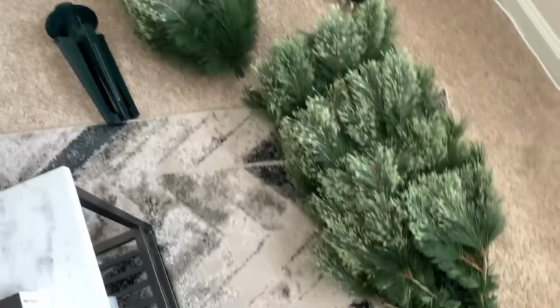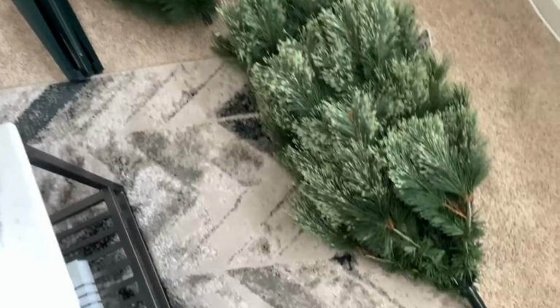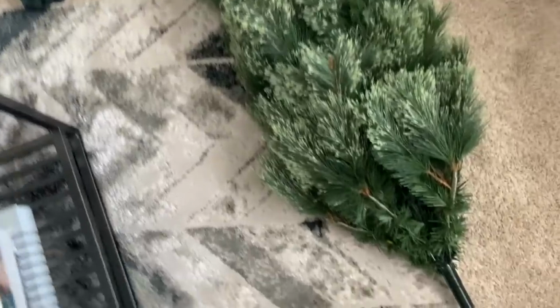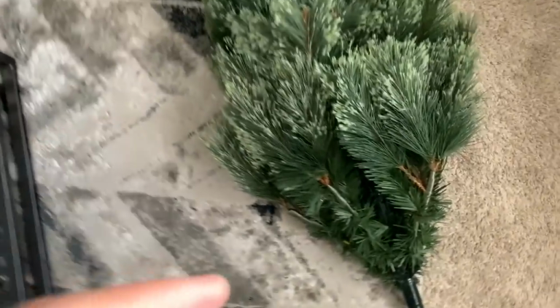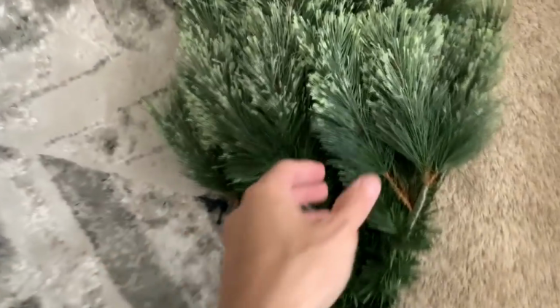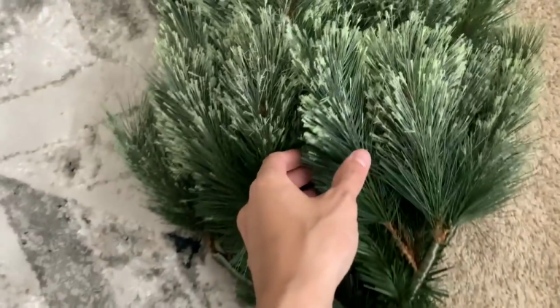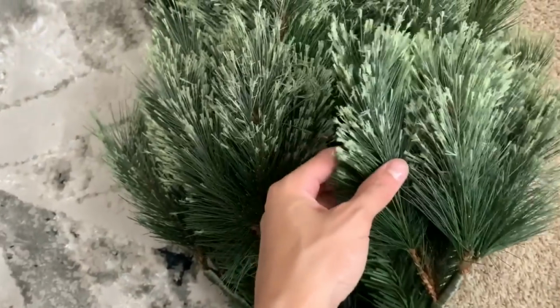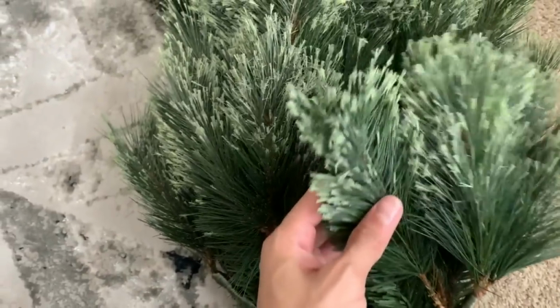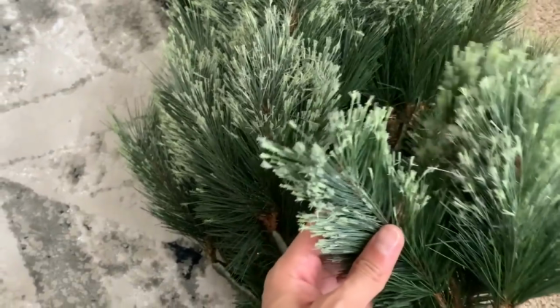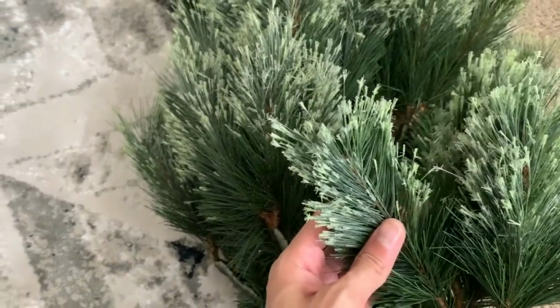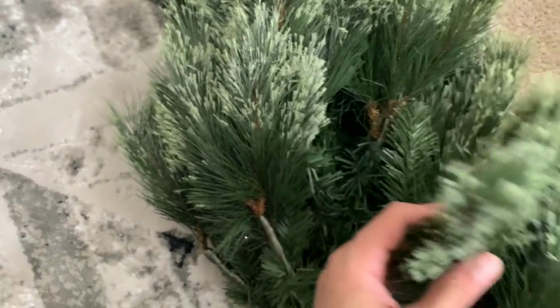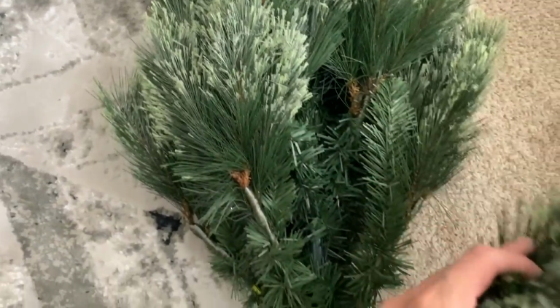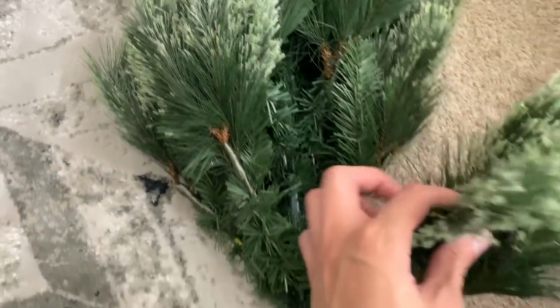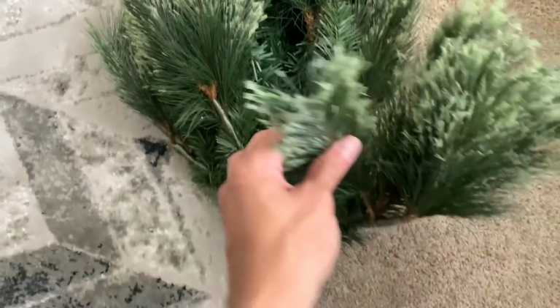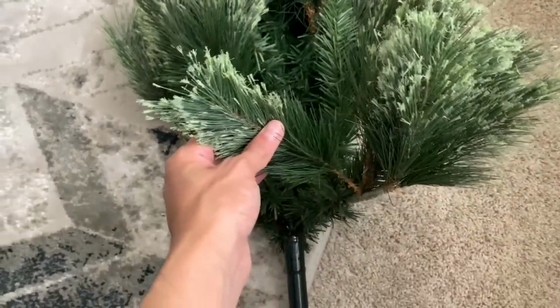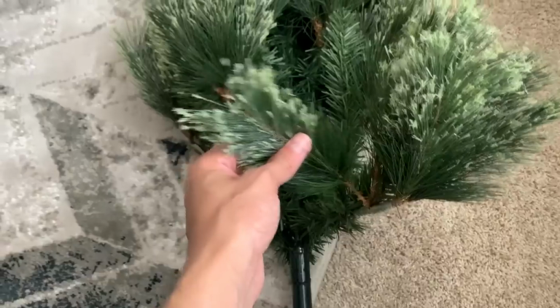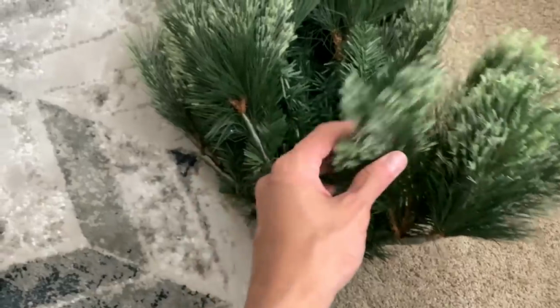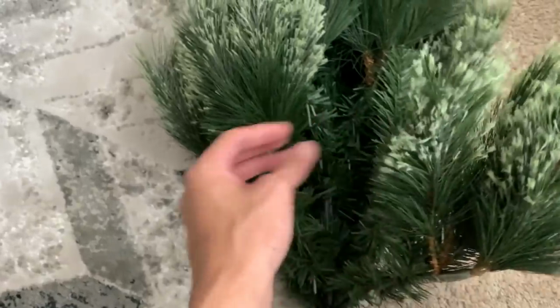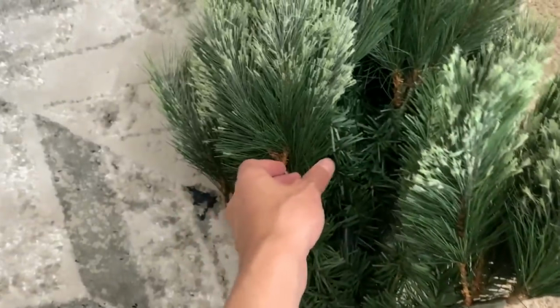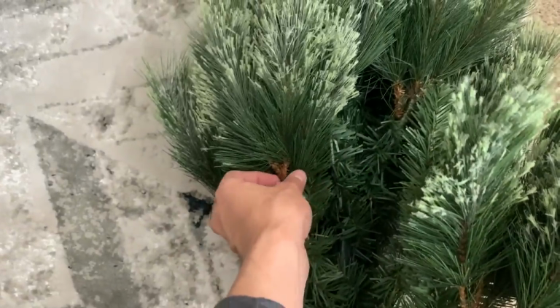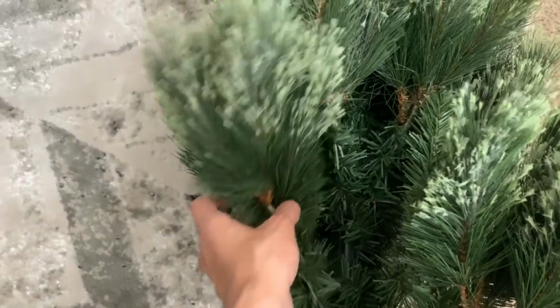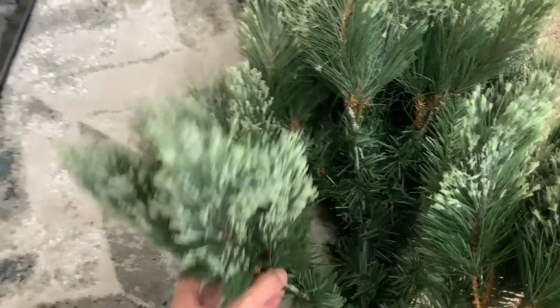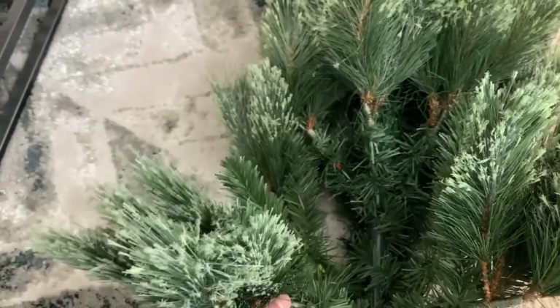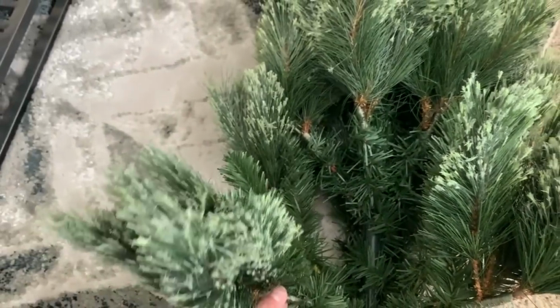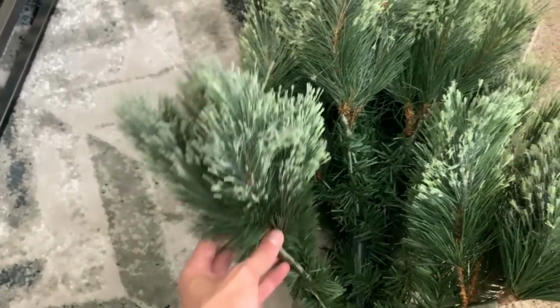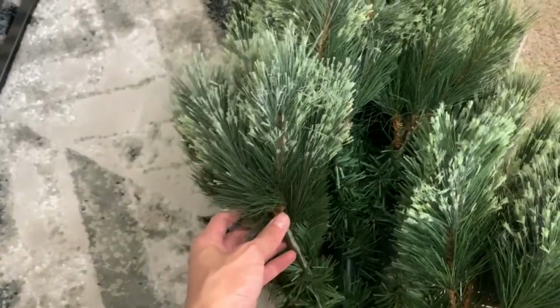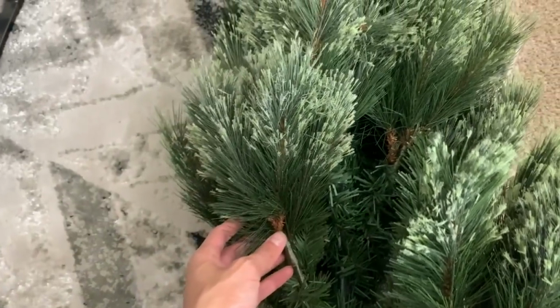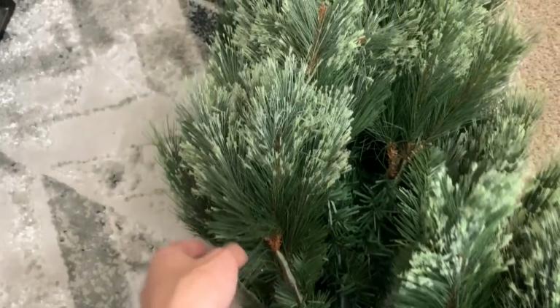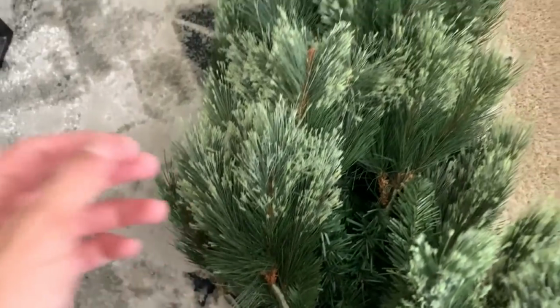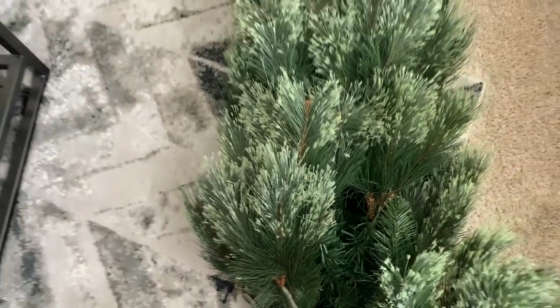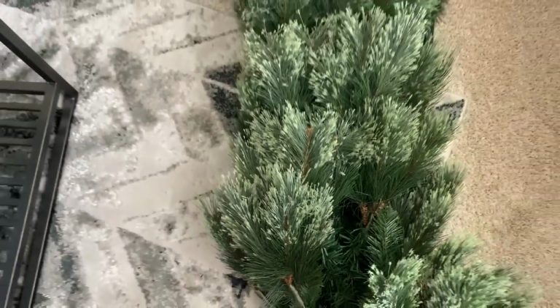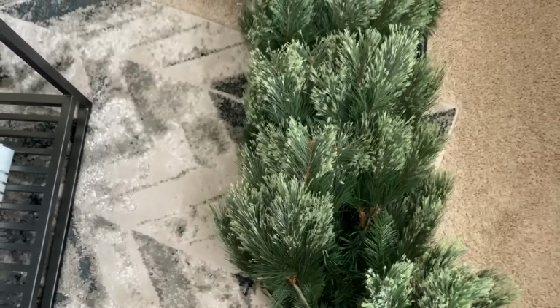I grew up with real Christmas trees — nothing compares — but they do require more work and attention than I'm willing to give. And when this particular tree is fluffed, it gives me a solid foundation to build upon.